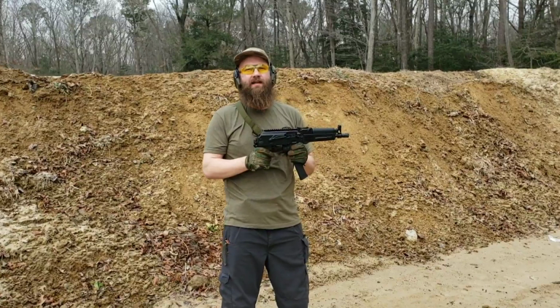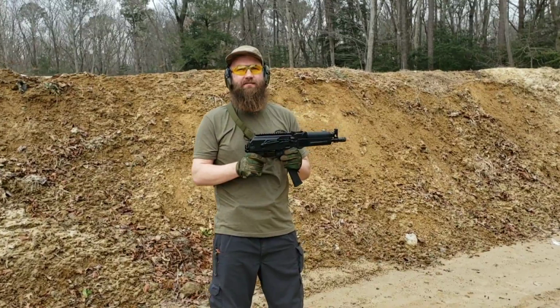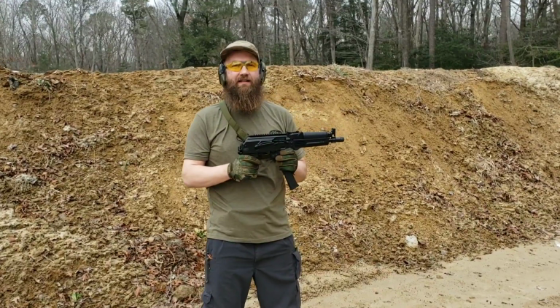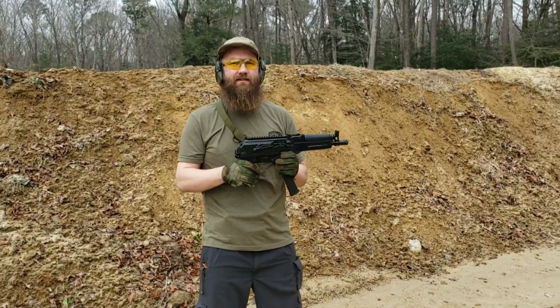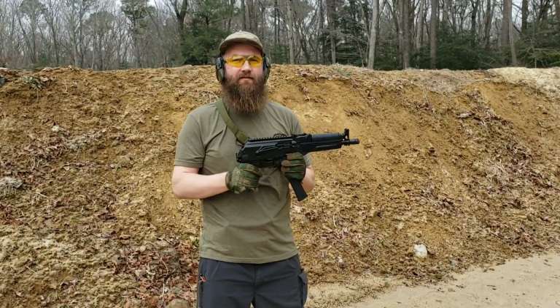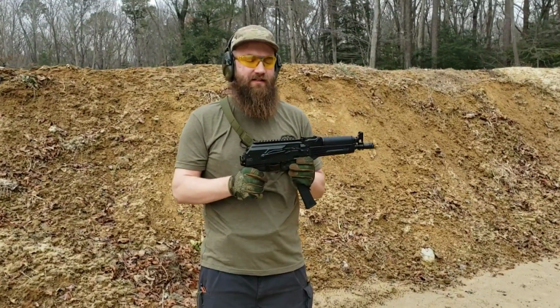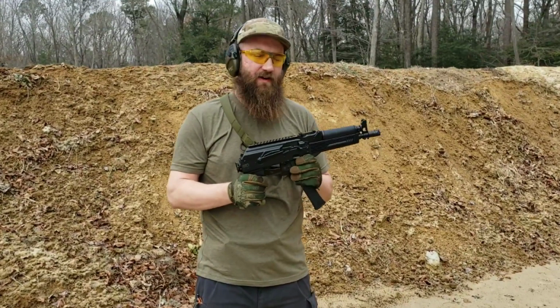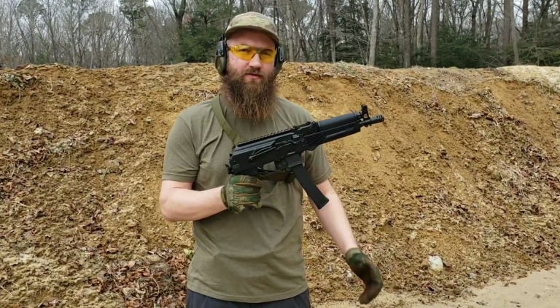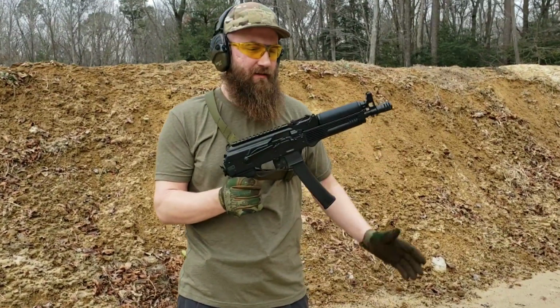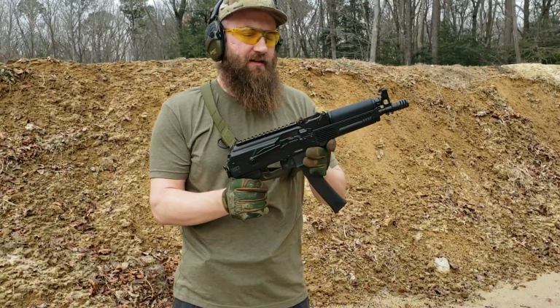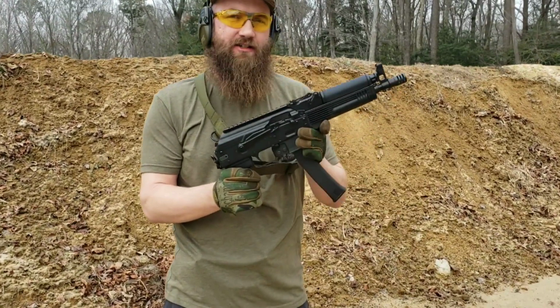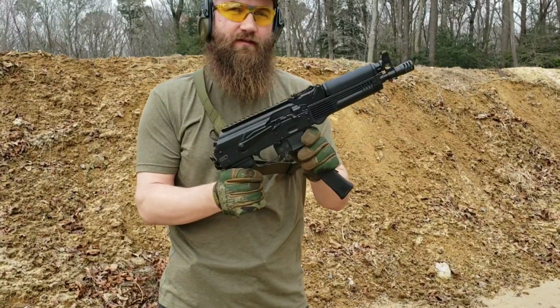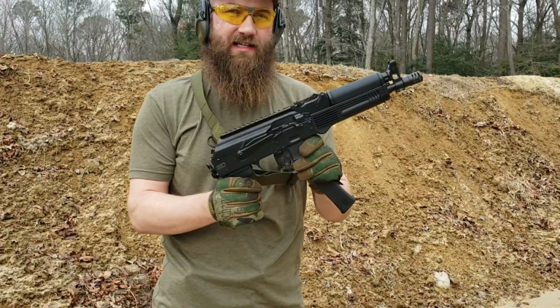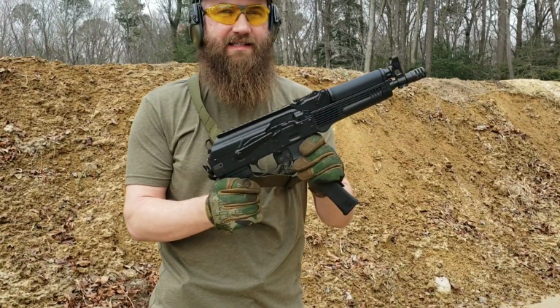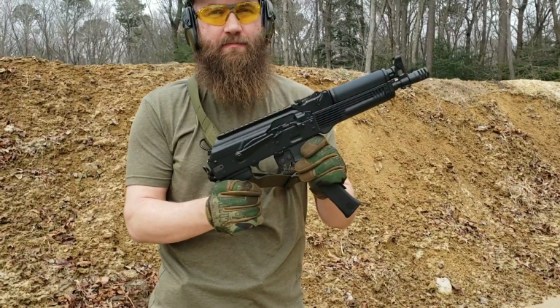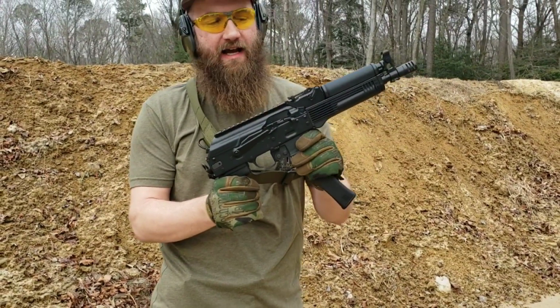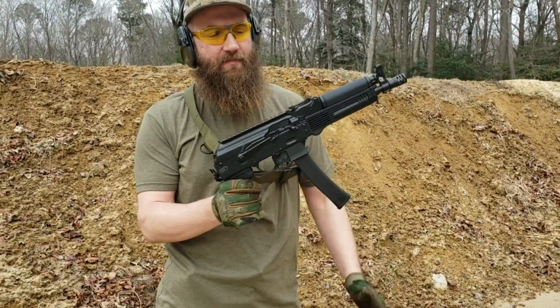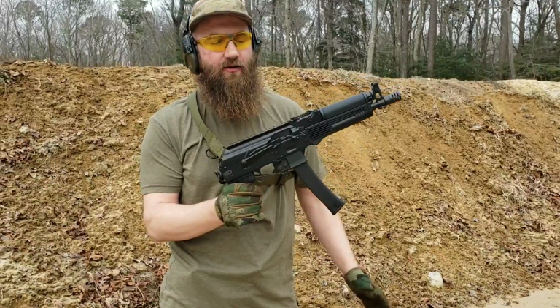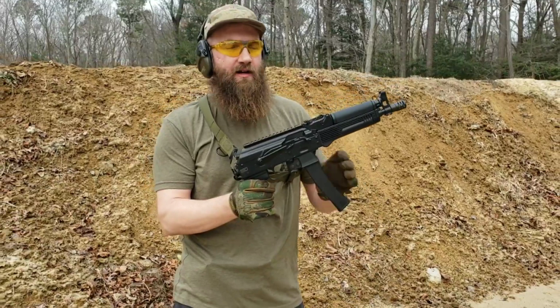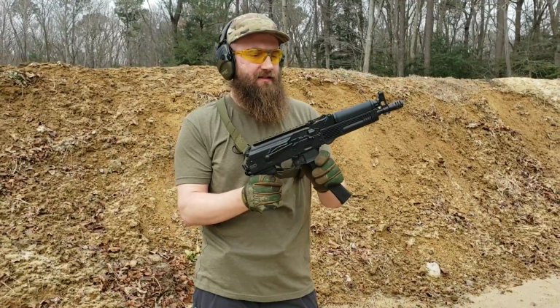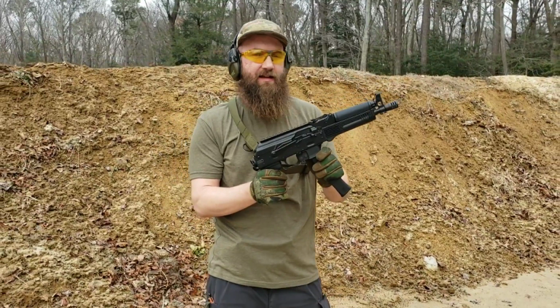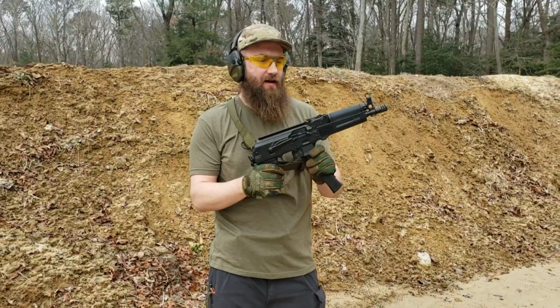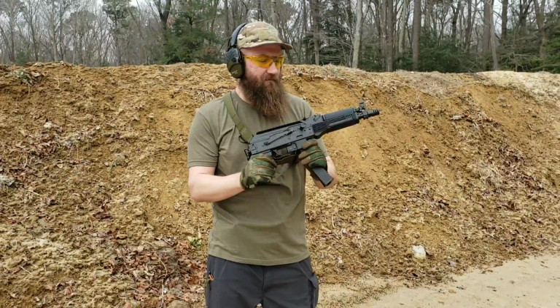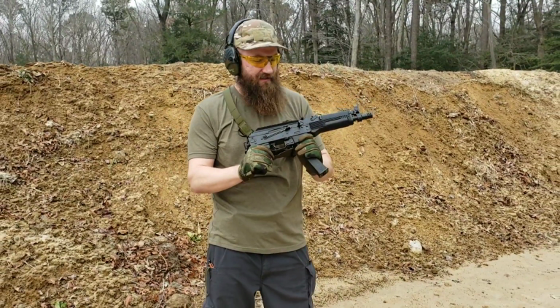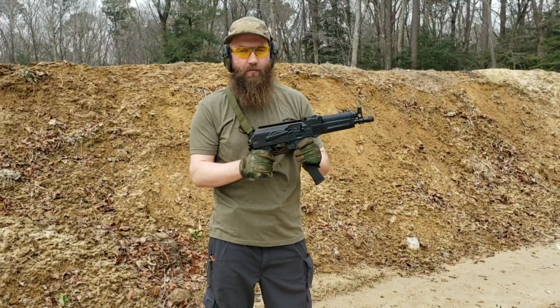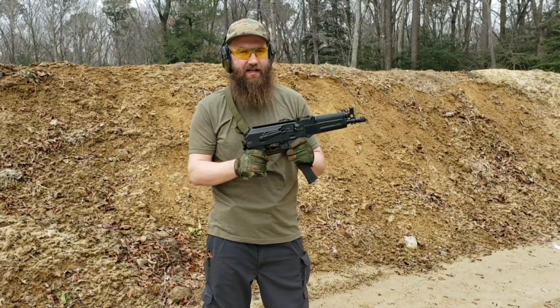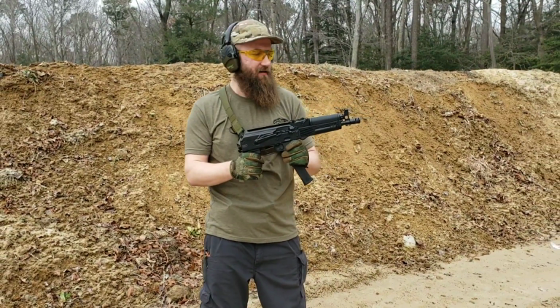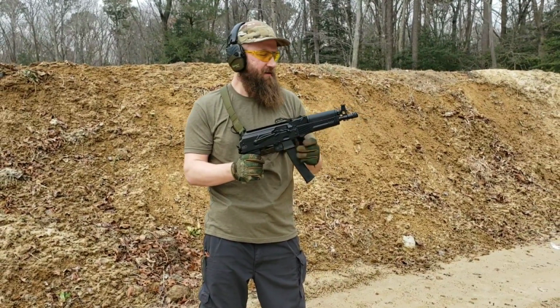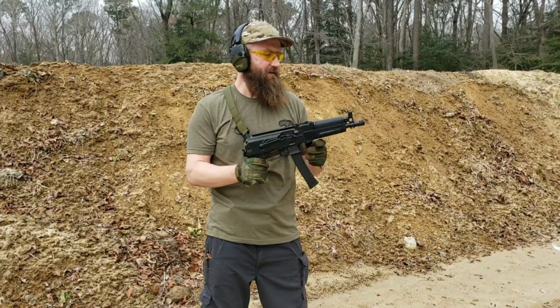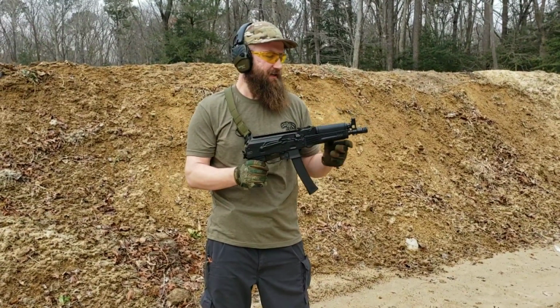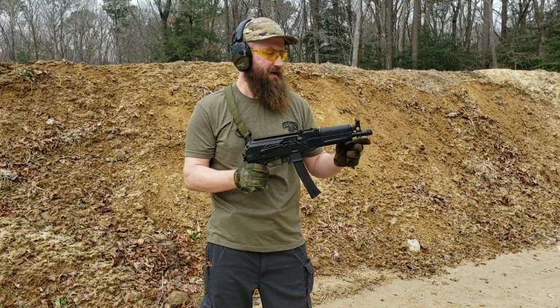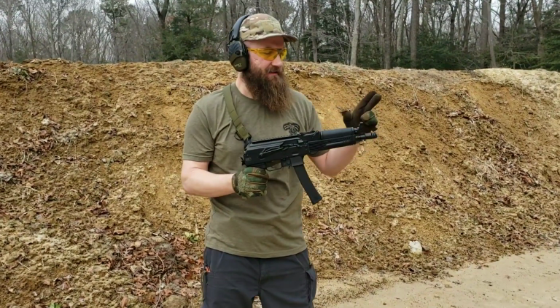Hey guys, this is Matt down here at the Range Atlantic Firearms with the Kalashnikov USA's KP9 pistol. This is an amazing little package here, been very excited about this.